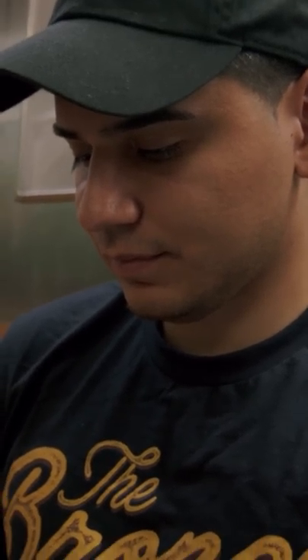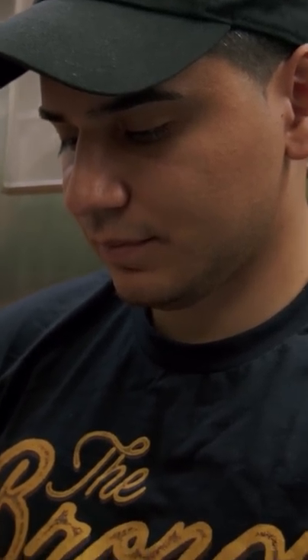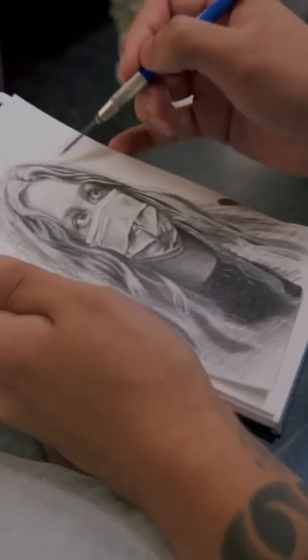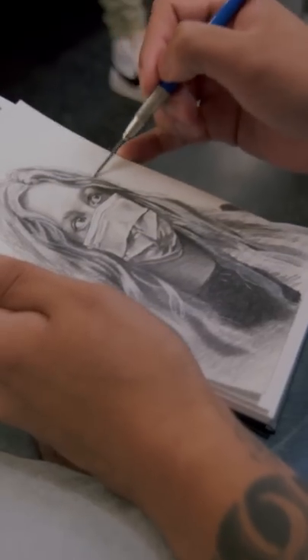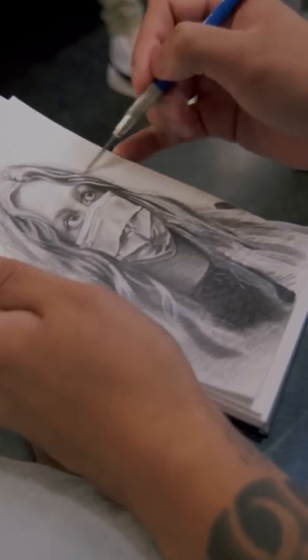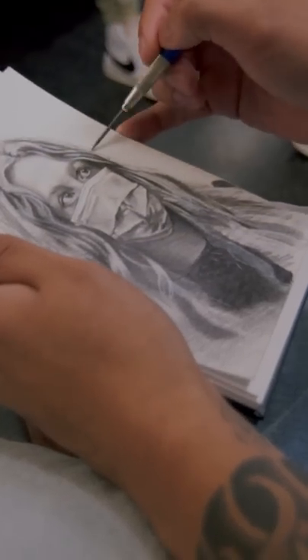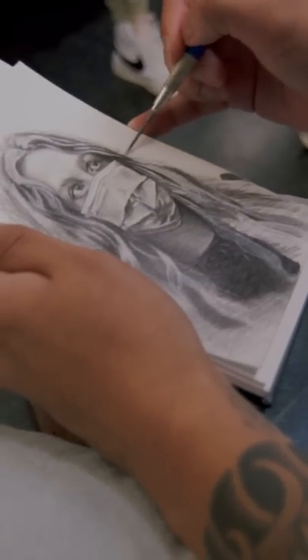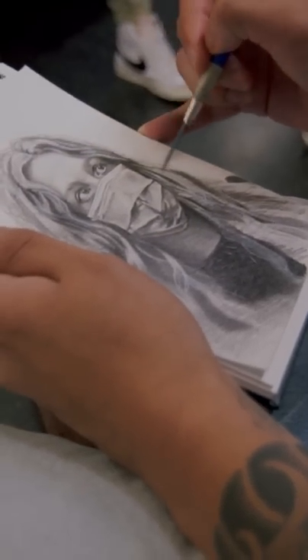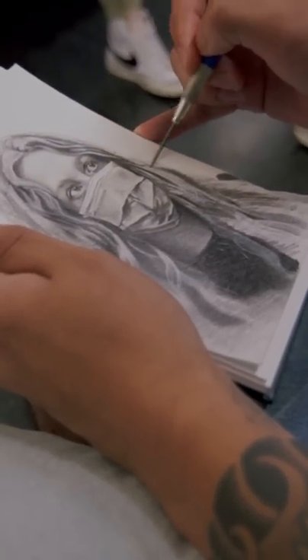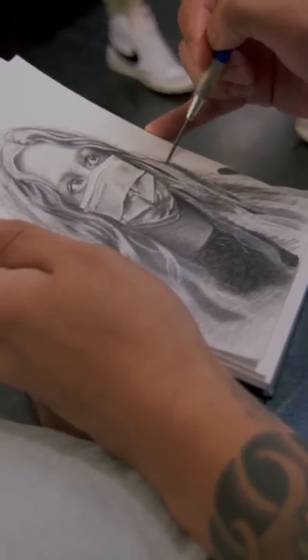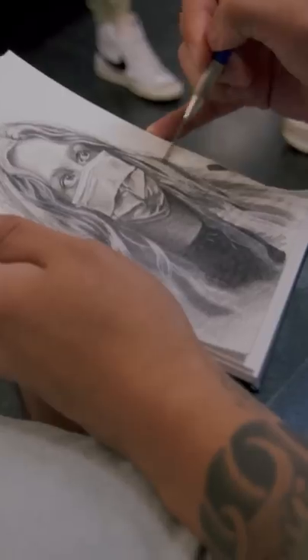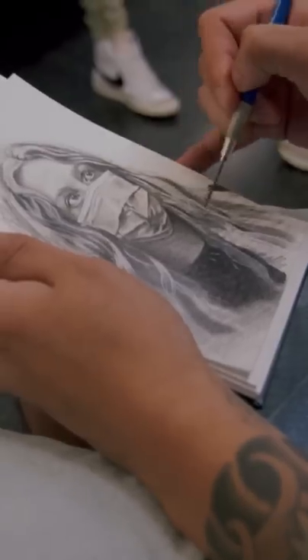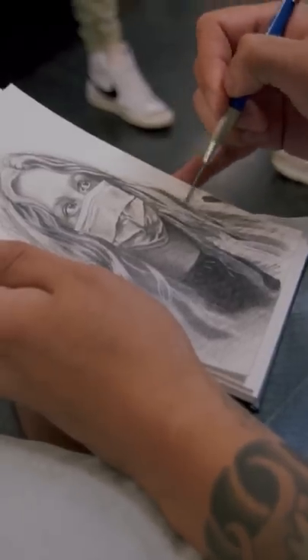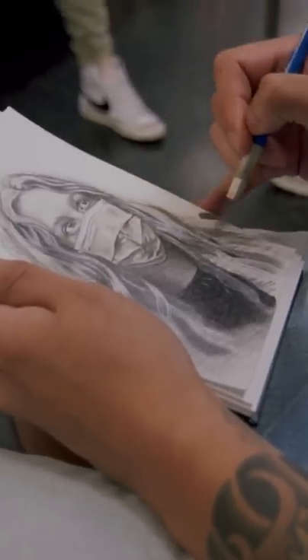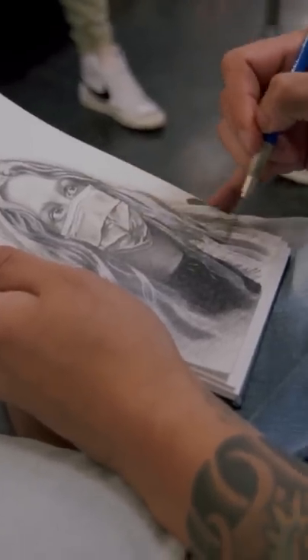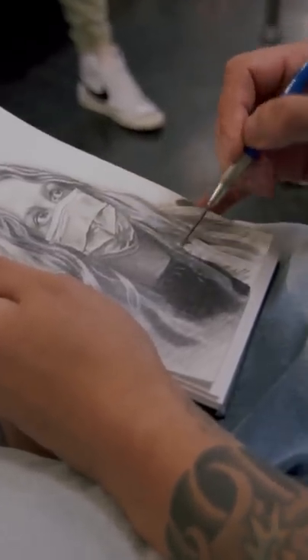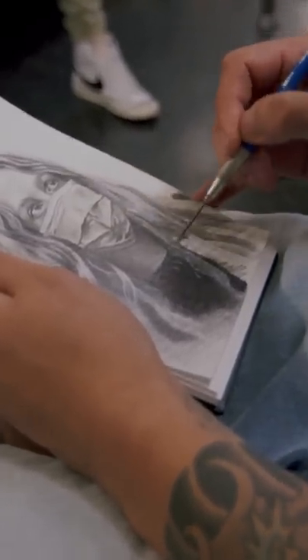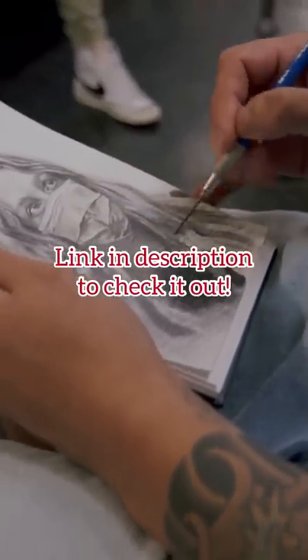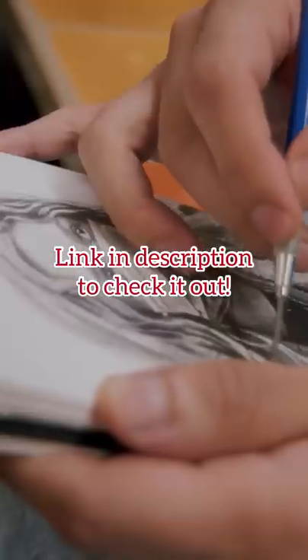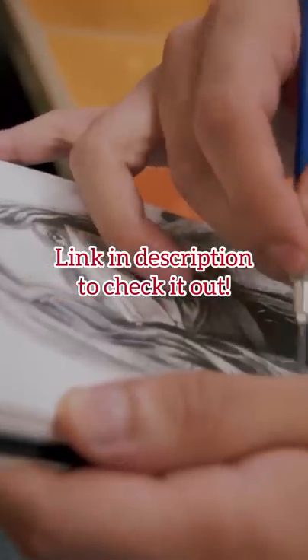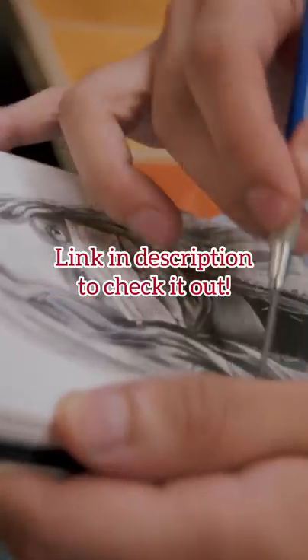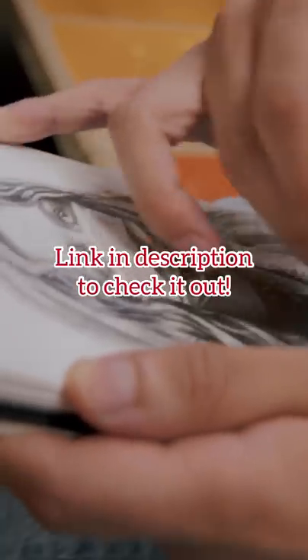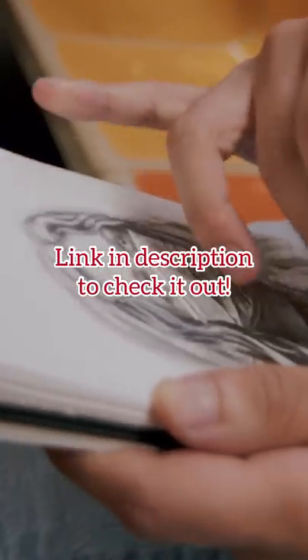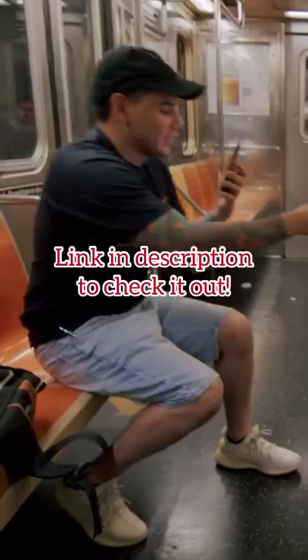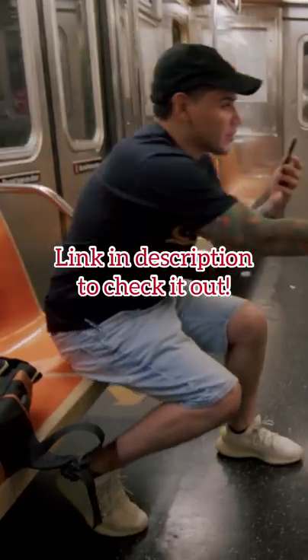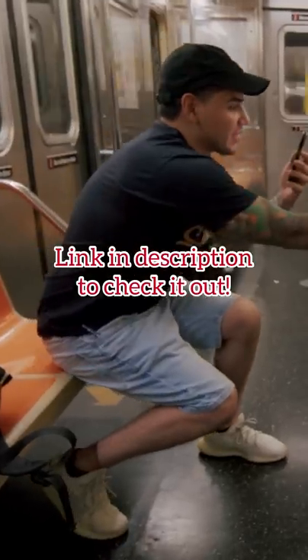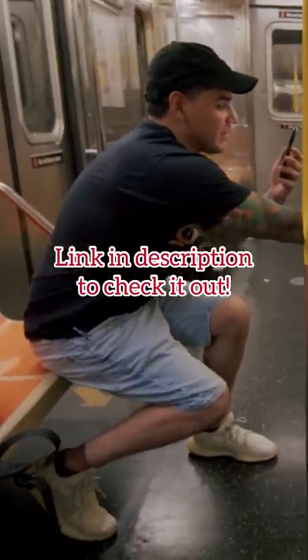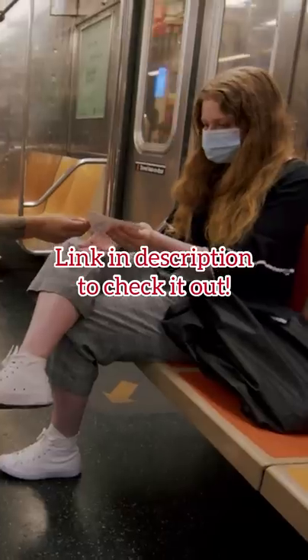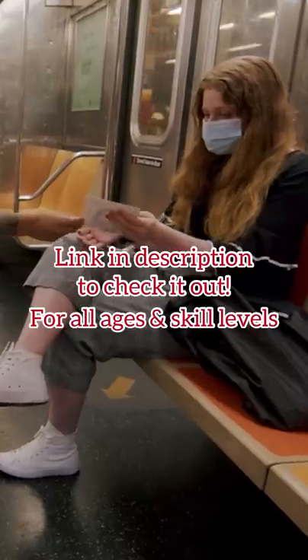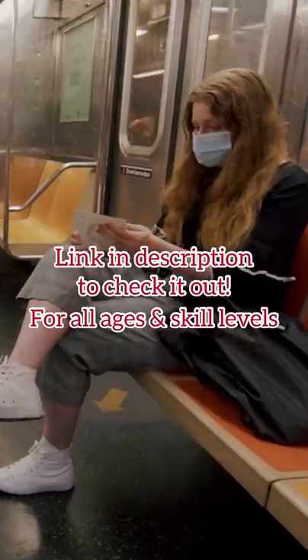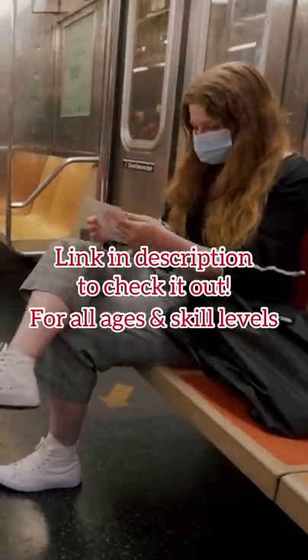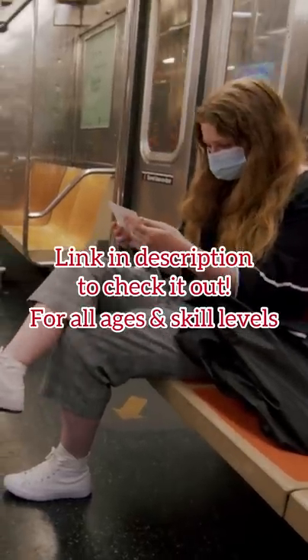Taking my drawing course will help you draw so much quicker with my secret block and approach. I can't wait for you to check it out and watch your drawing skills improve drastically. This drawing course is for all ages and skill levels.